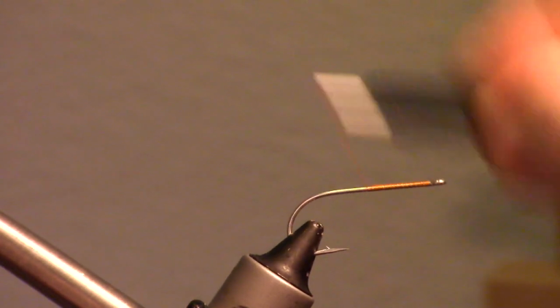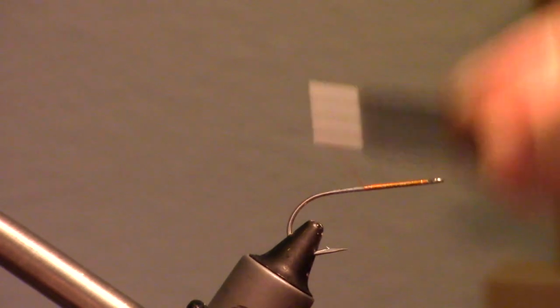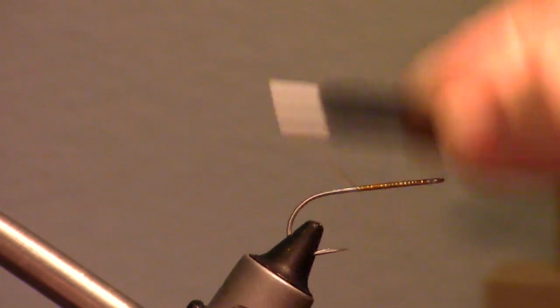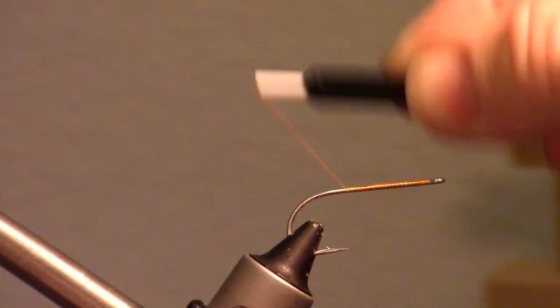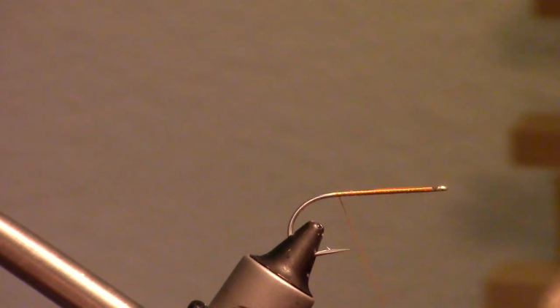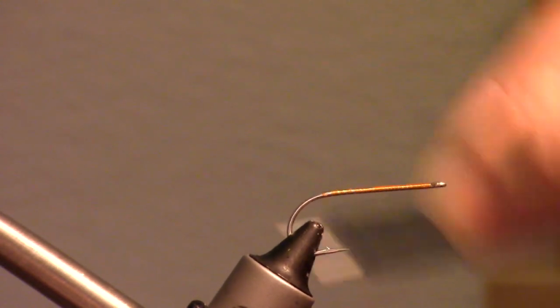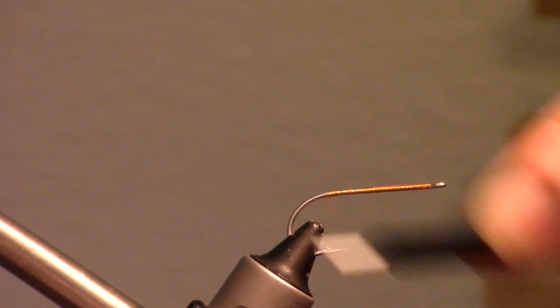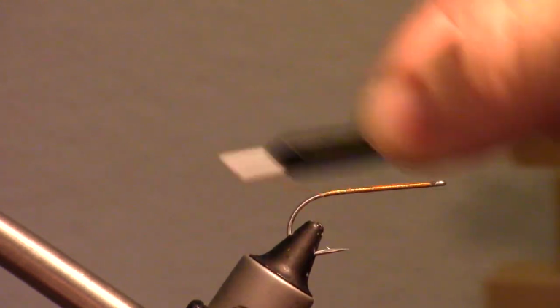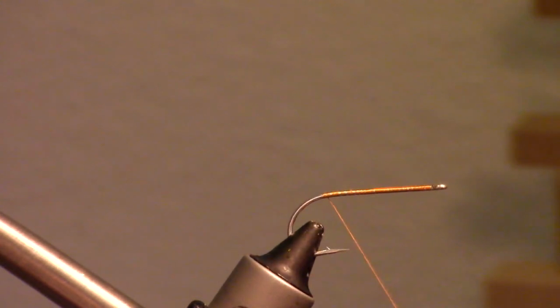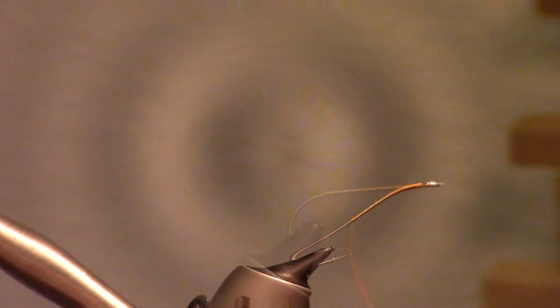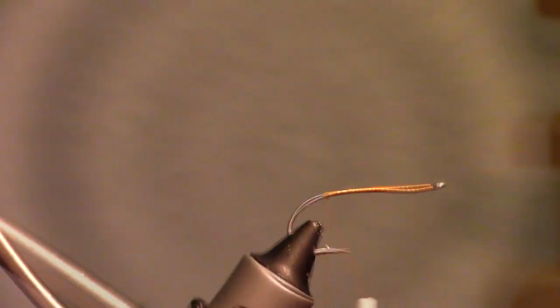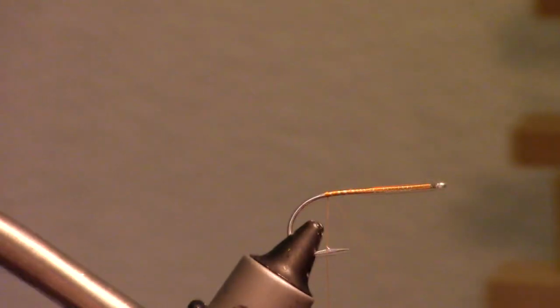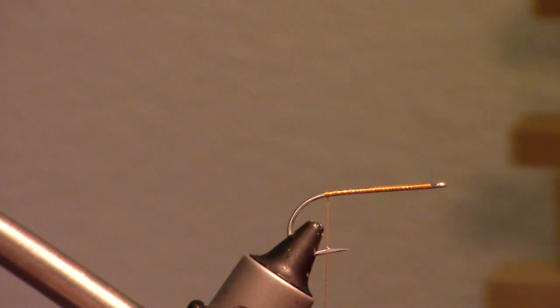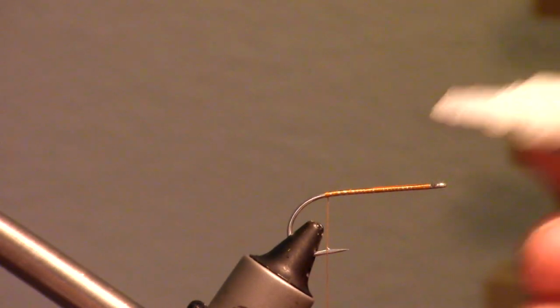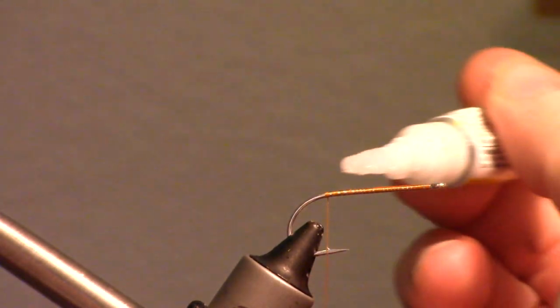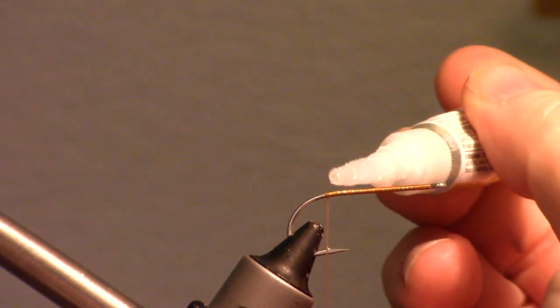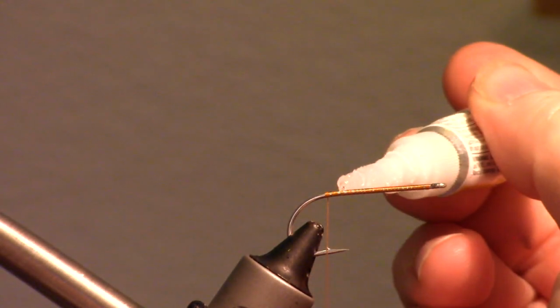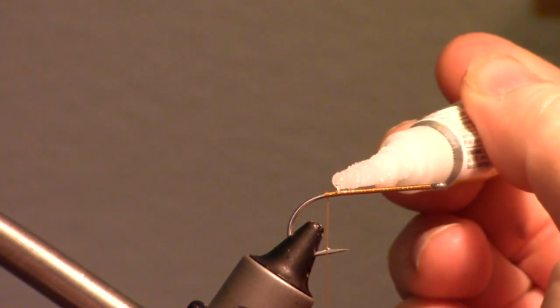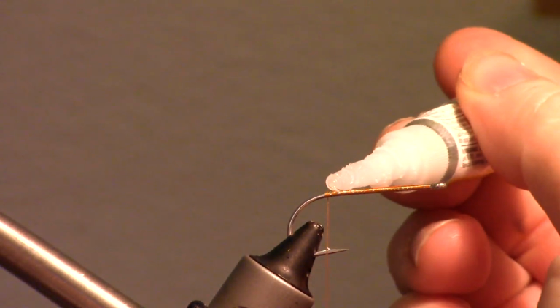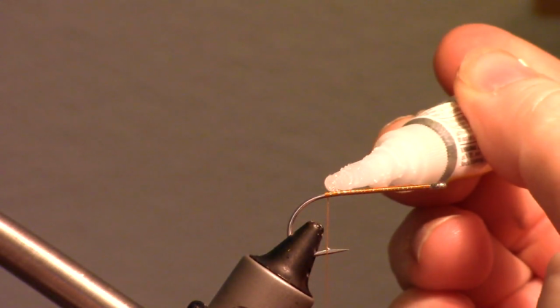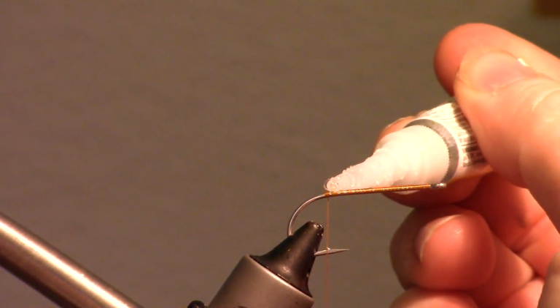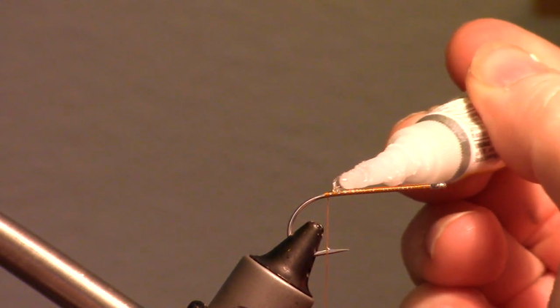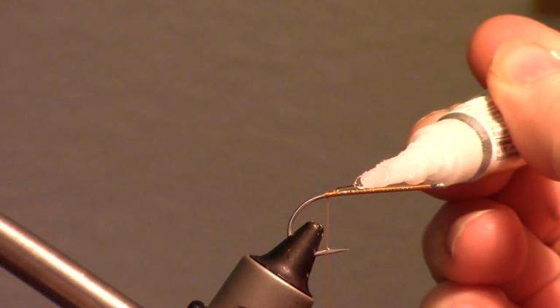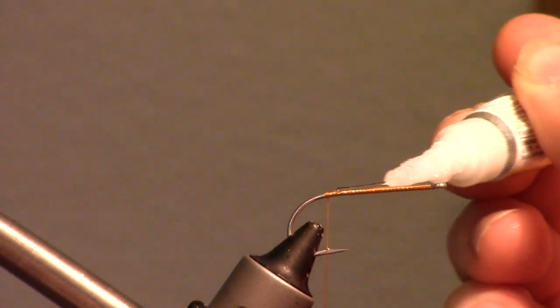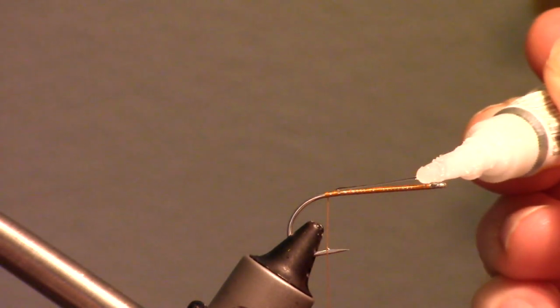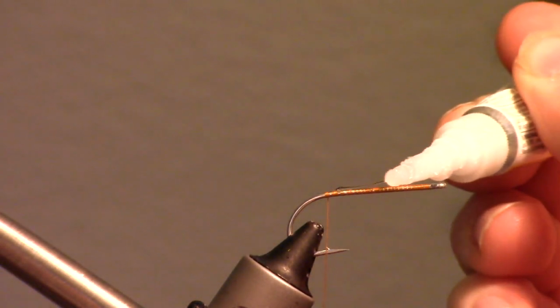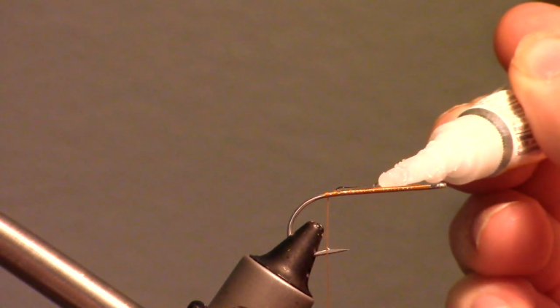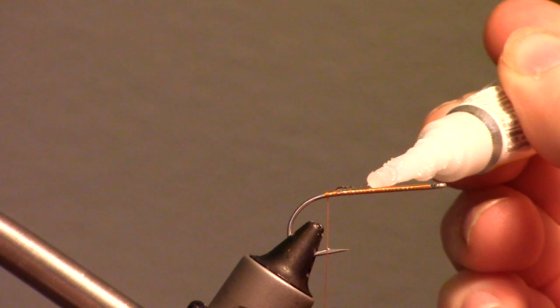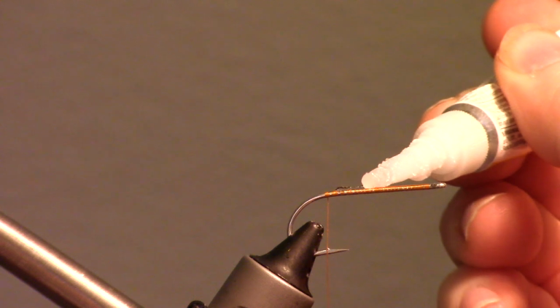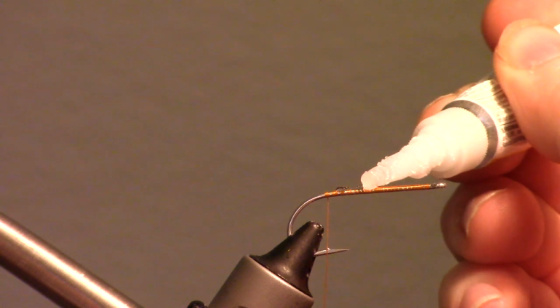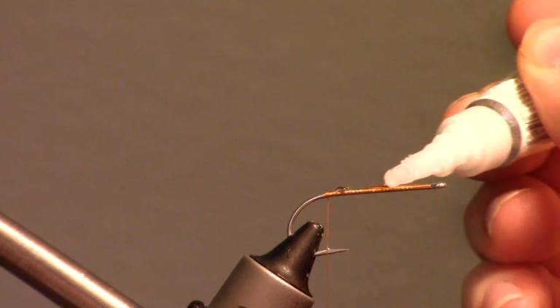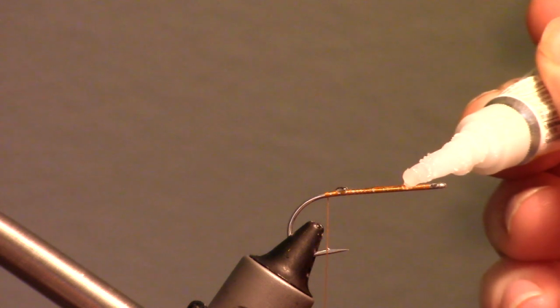Then bring your thread to the bend of the hook. I like to add some super glue or head cement along the wraps to keep the fly materials from spinning.